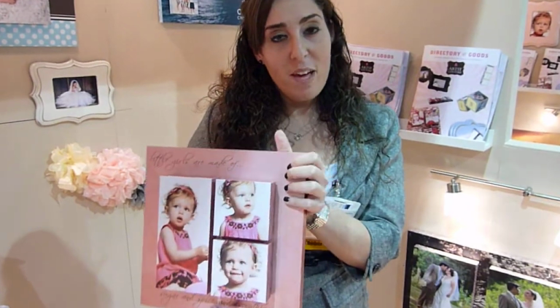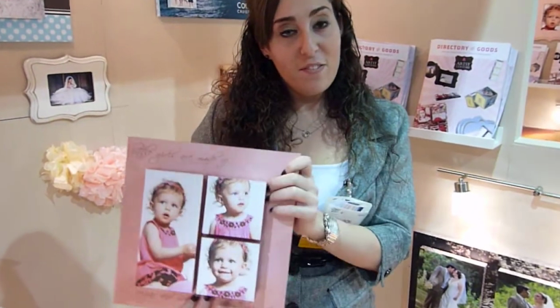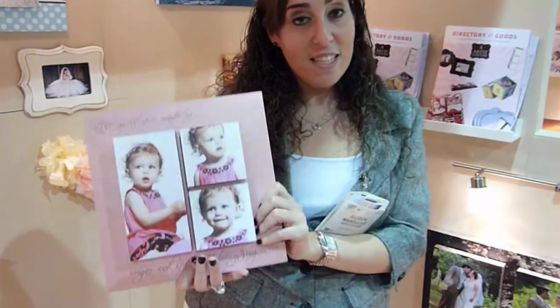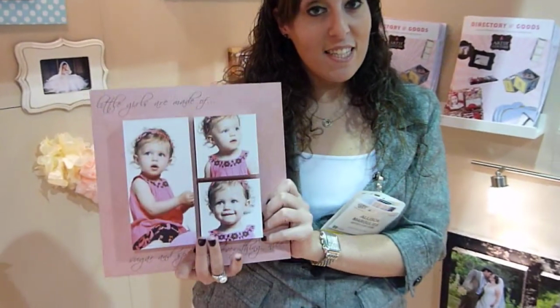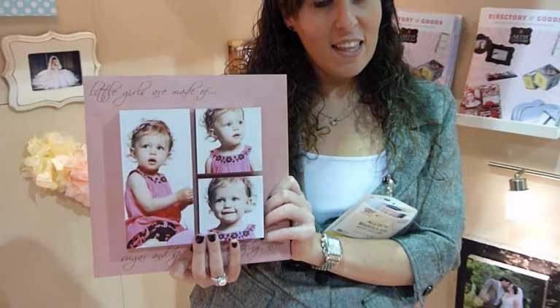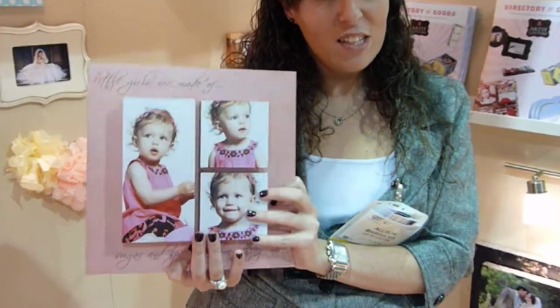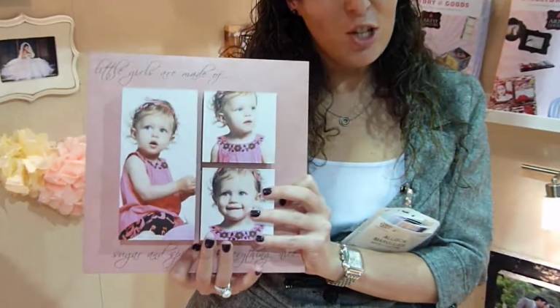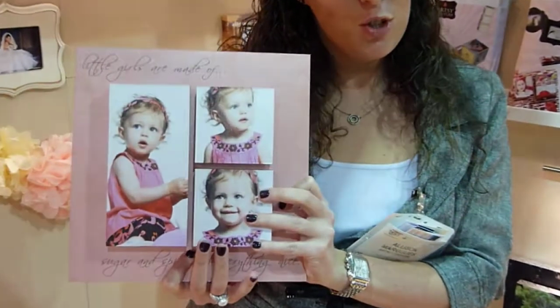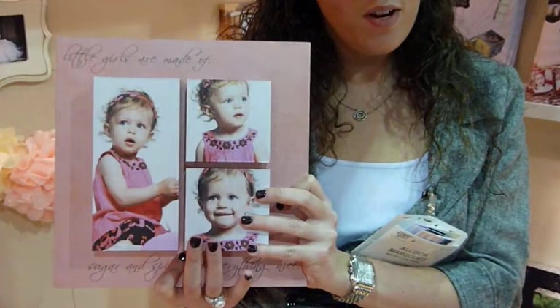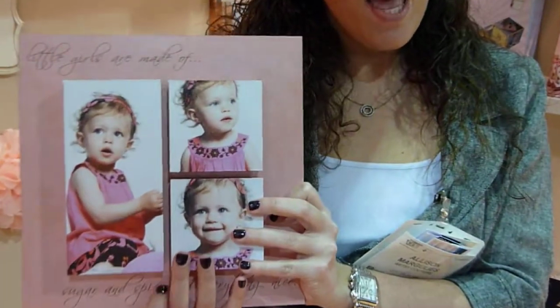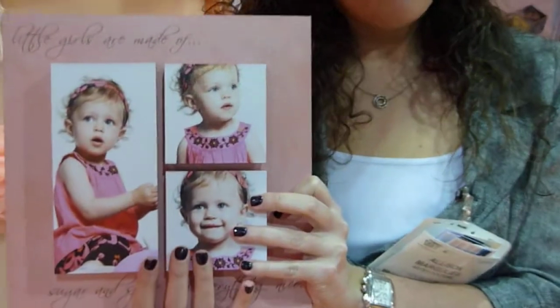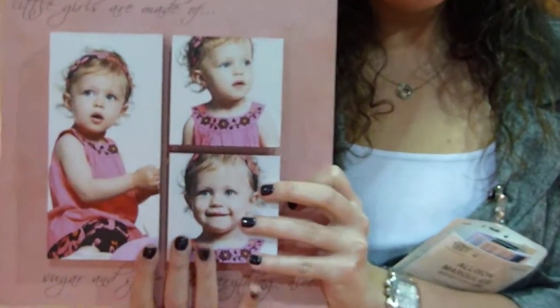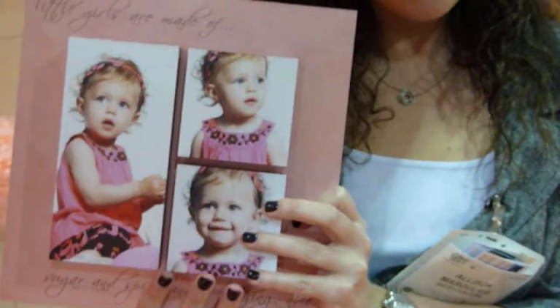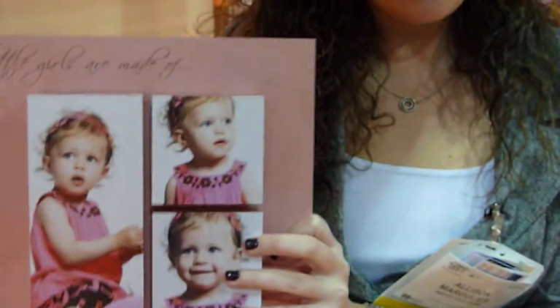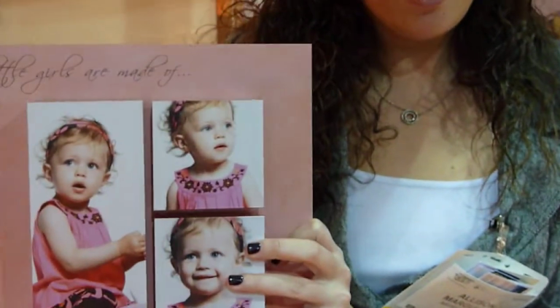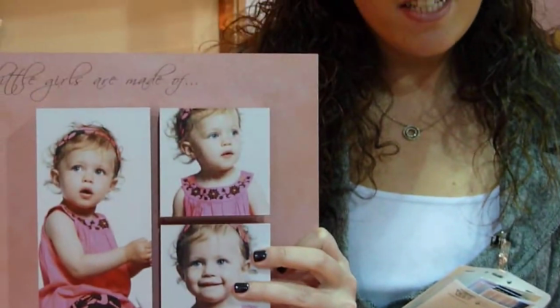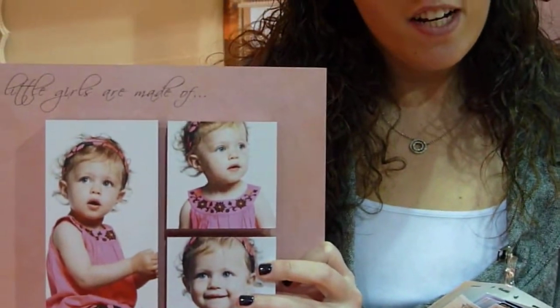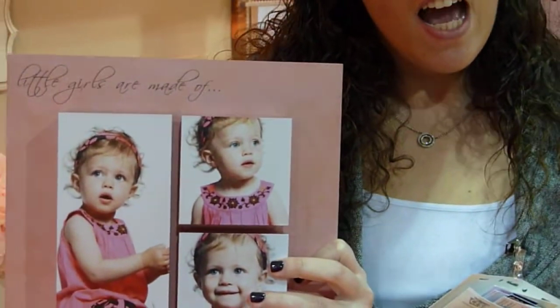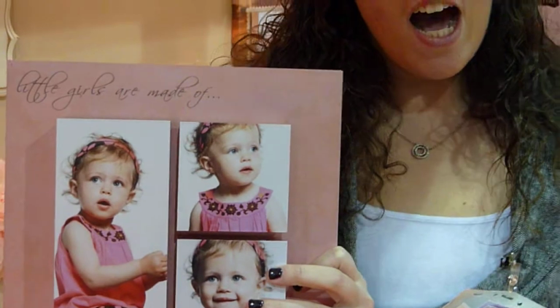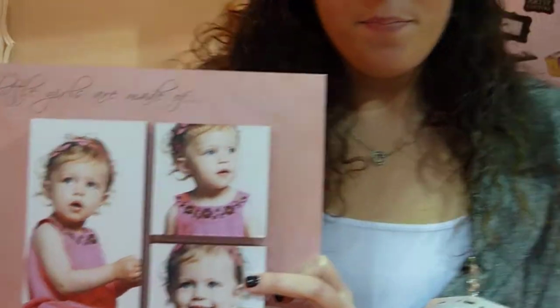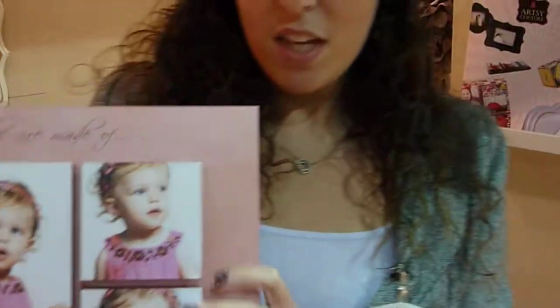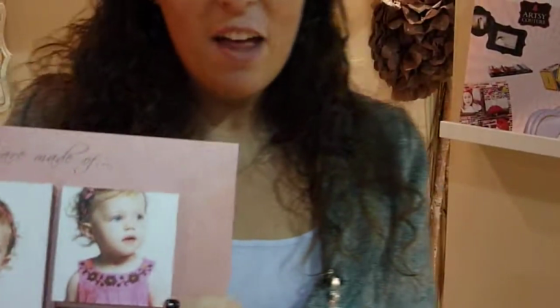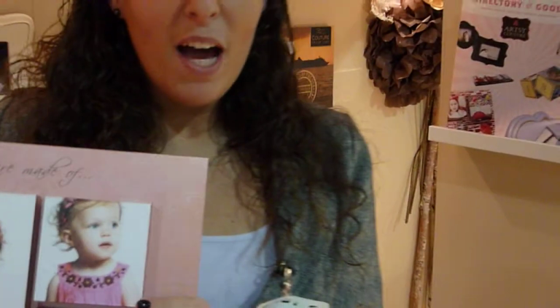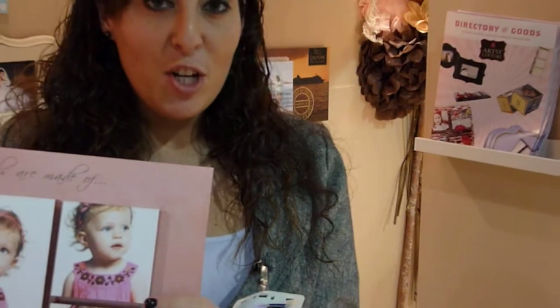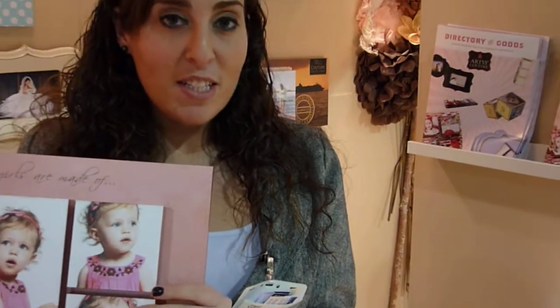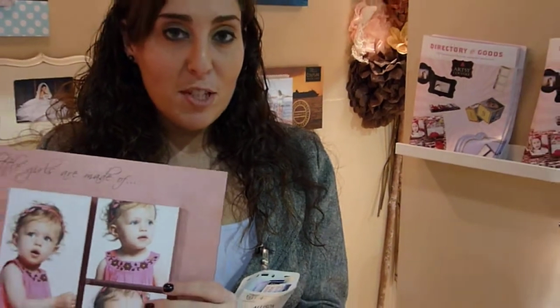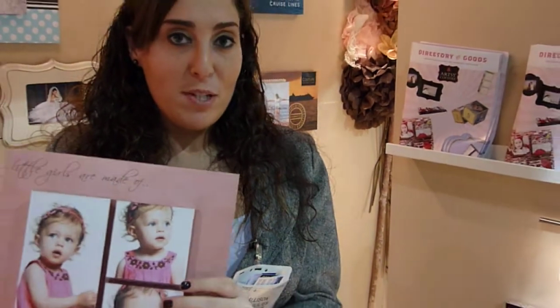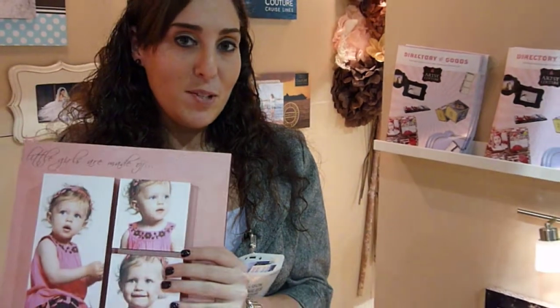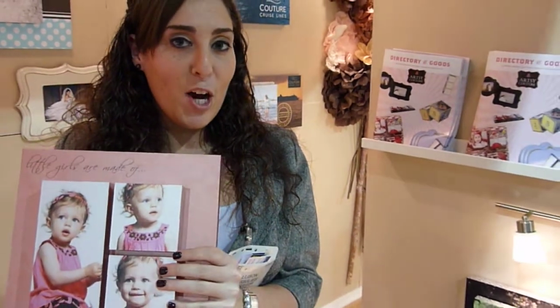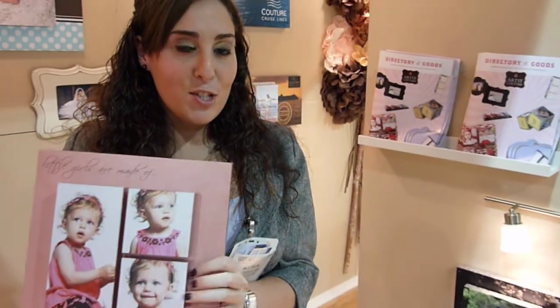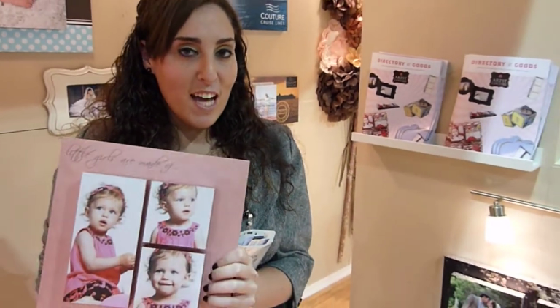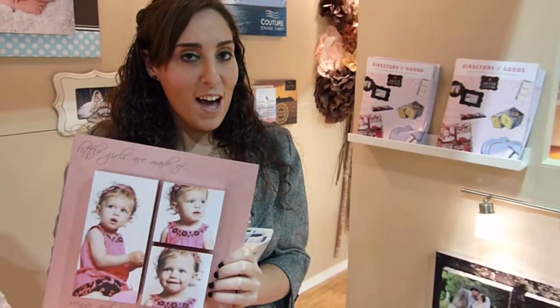We have many different sizes and layouts that you can choose from. If you're interested in taking a look at all our different gallery blocks, you can go to www.artsycouture.com.